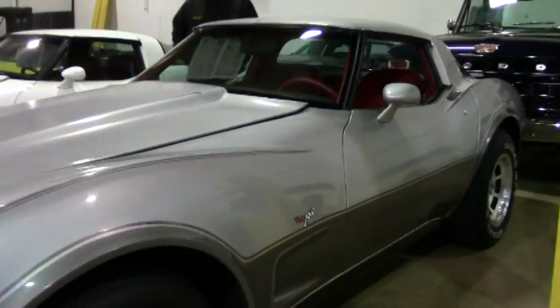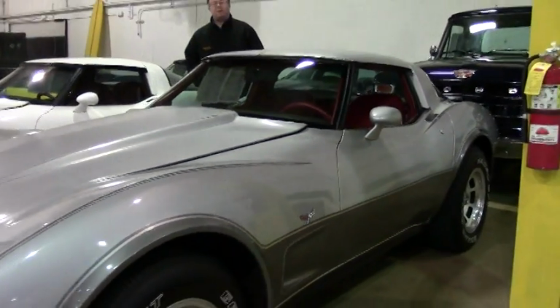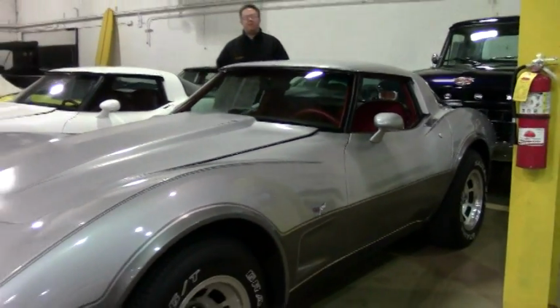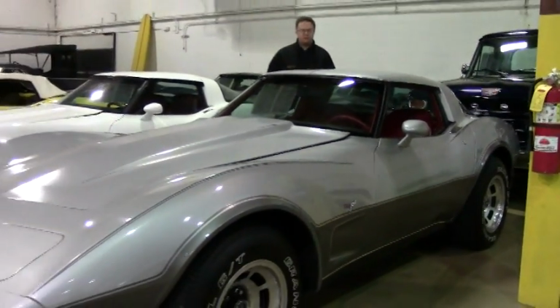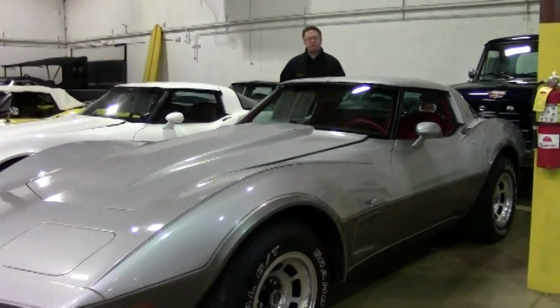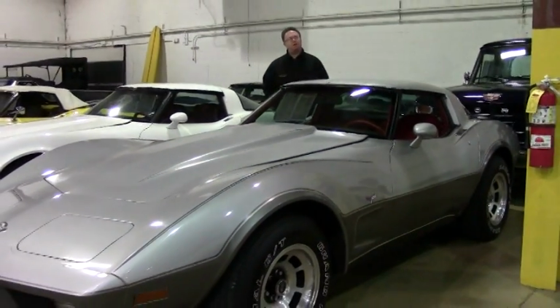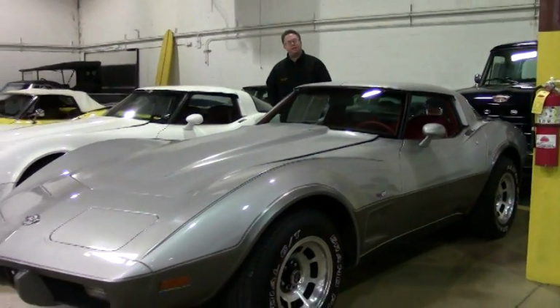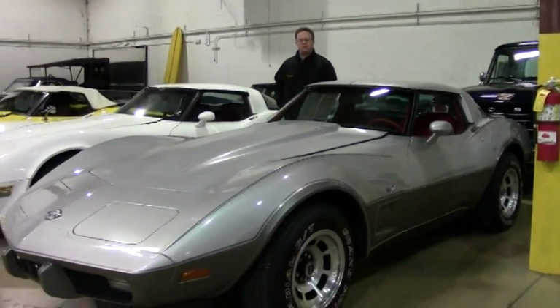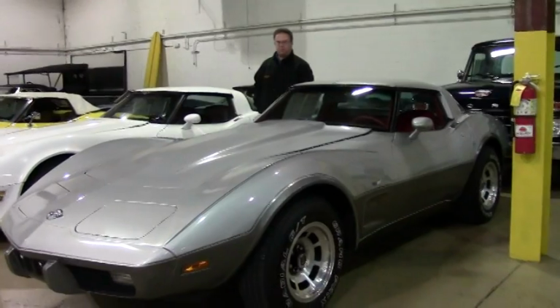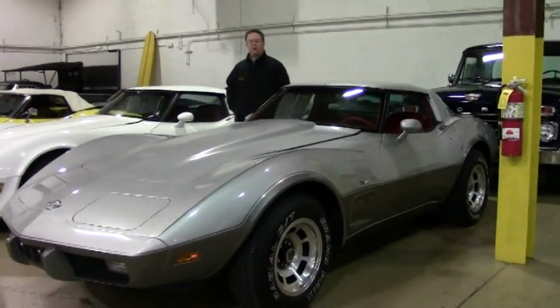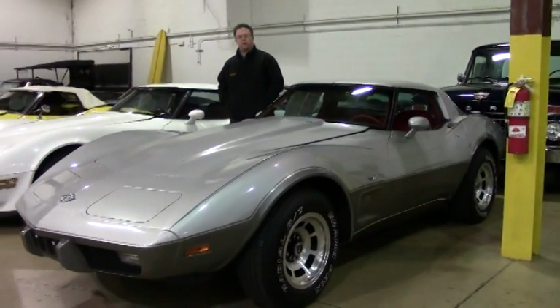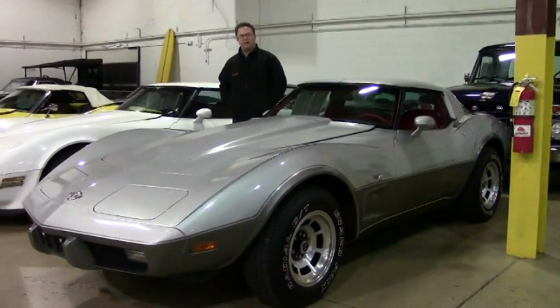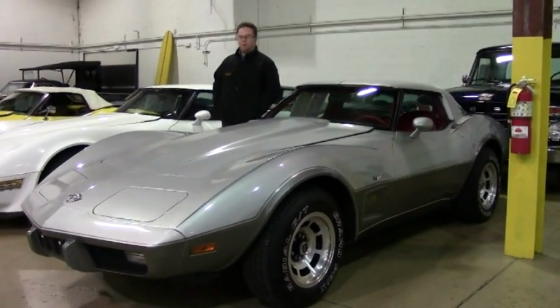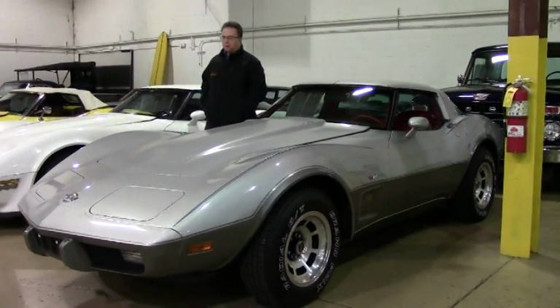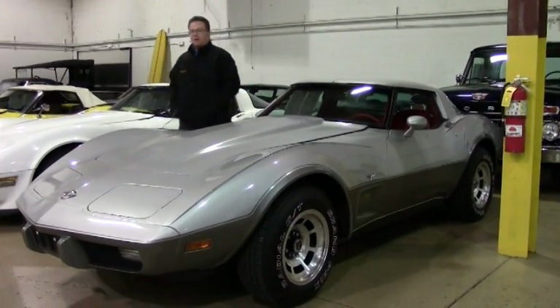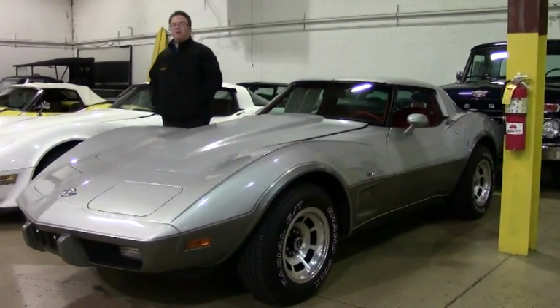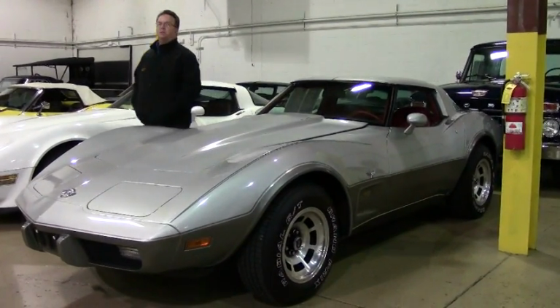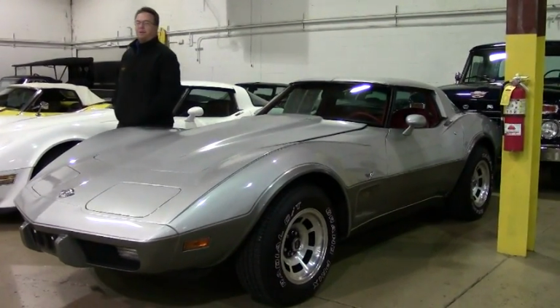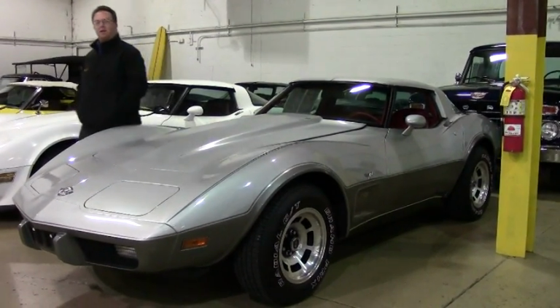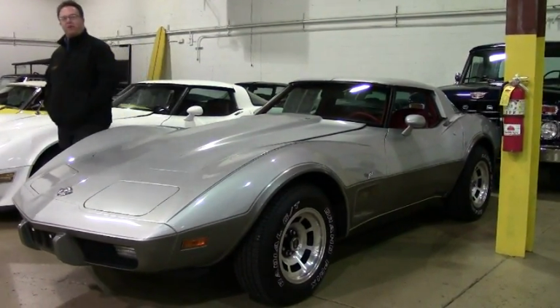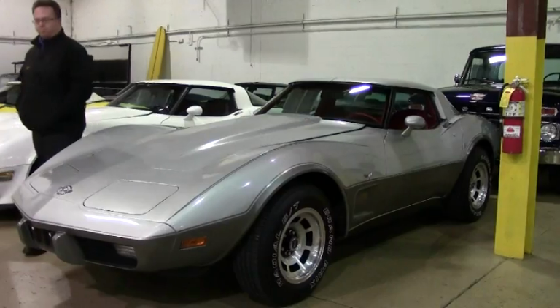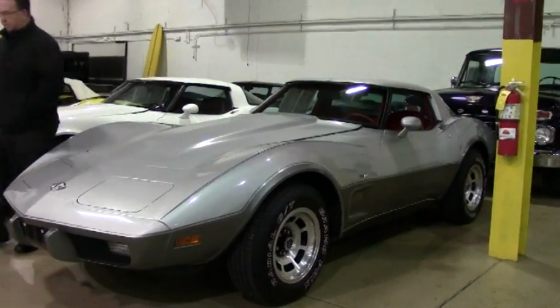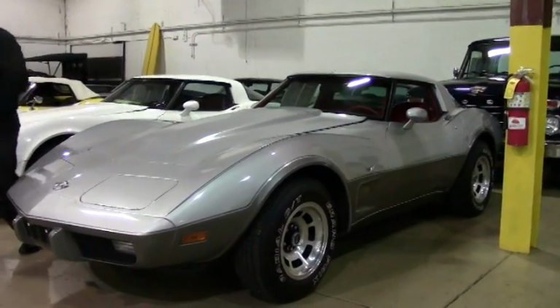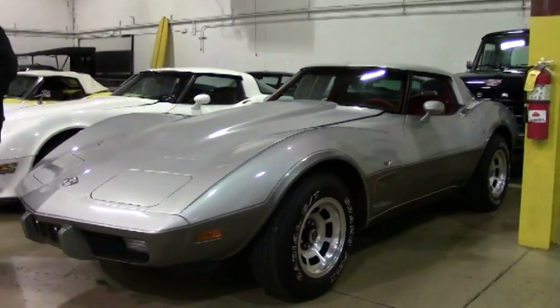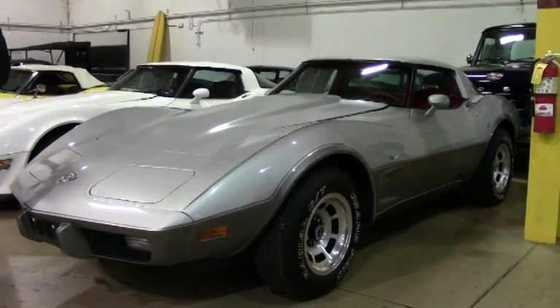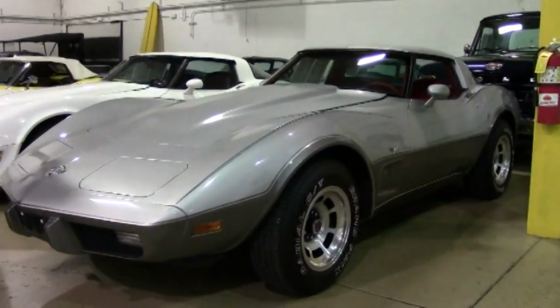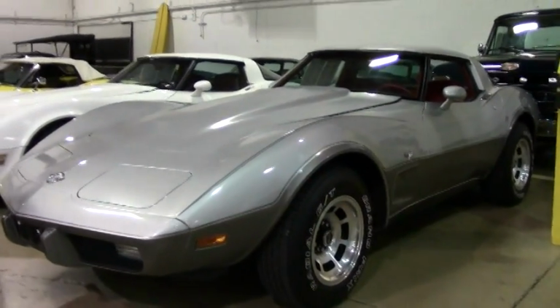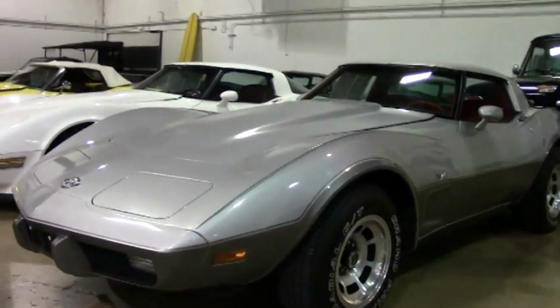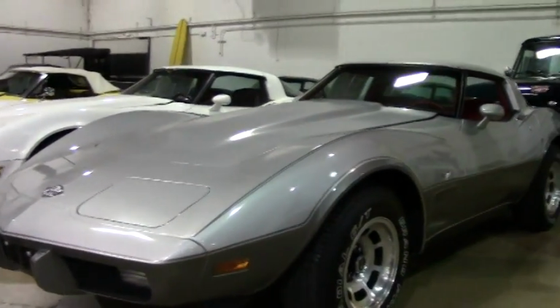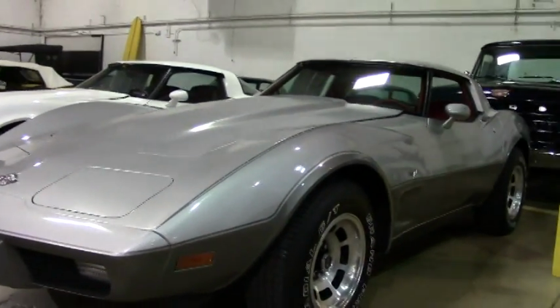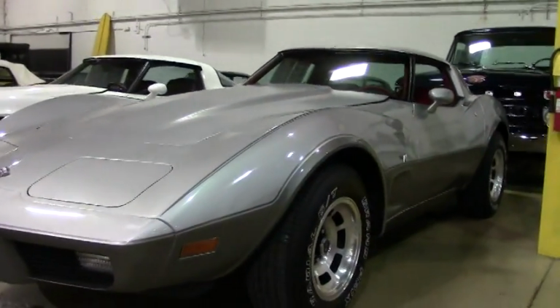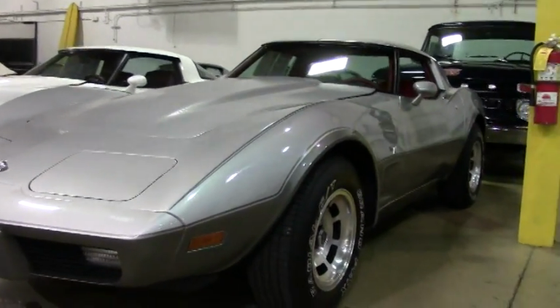Welcome back to Buy A Vet, folks. Today we're going to take a look at a 1978 Silver Anniversary Corvette. I often get asked what's the best deal on a Corvette, how do I start out, all those fun questions. This may be the candidate for you.